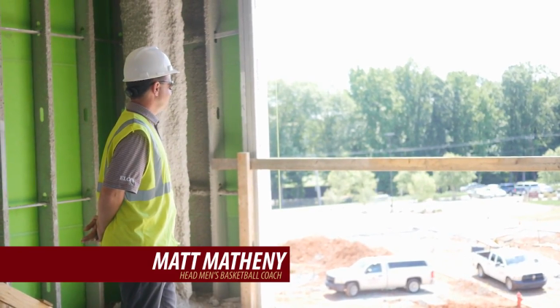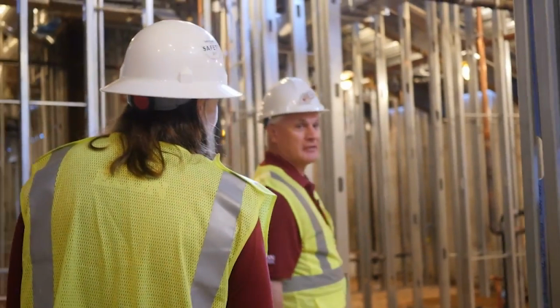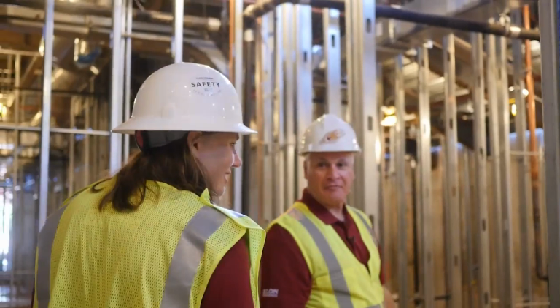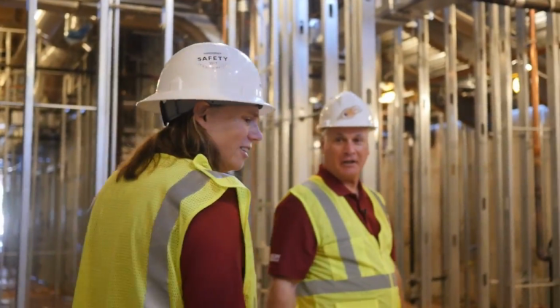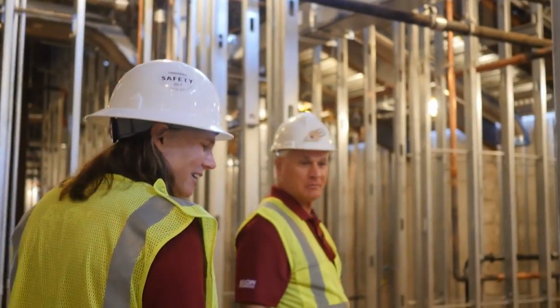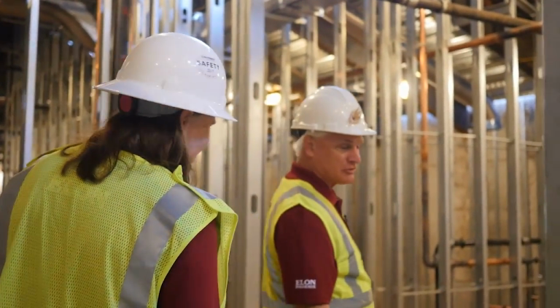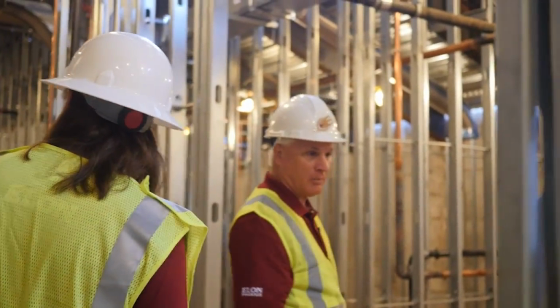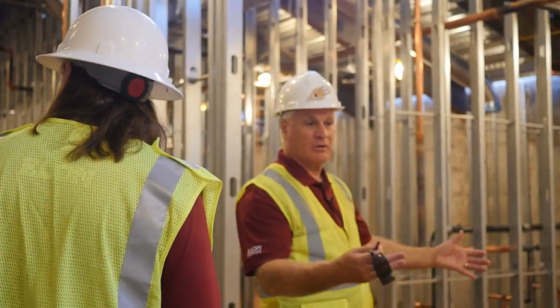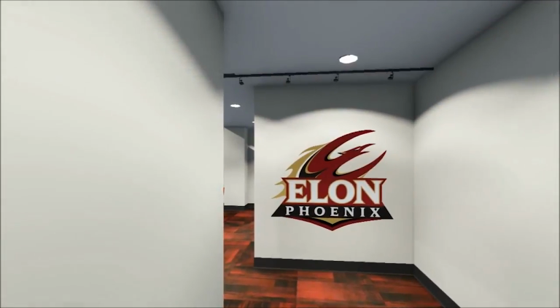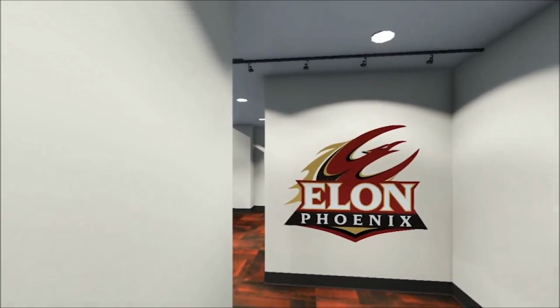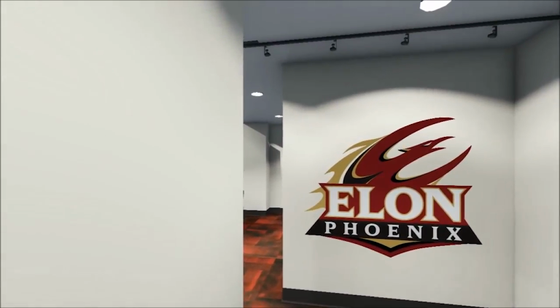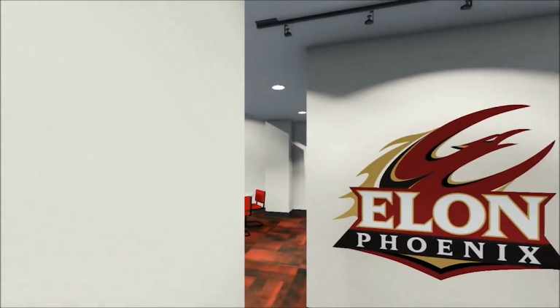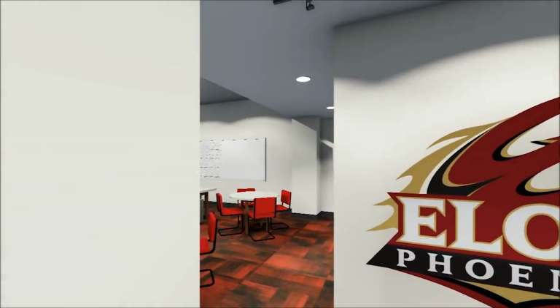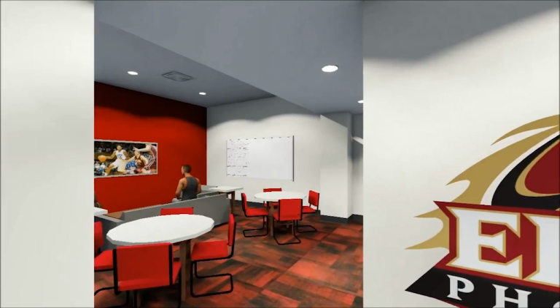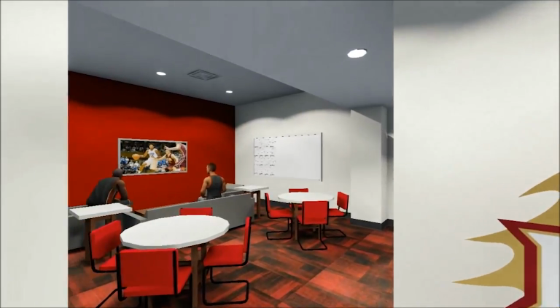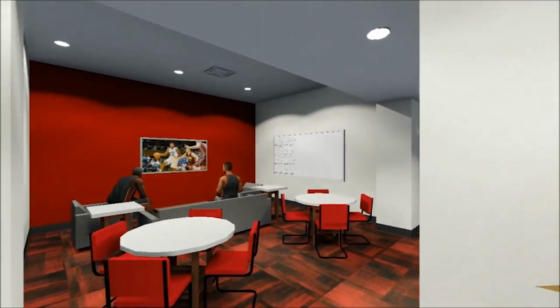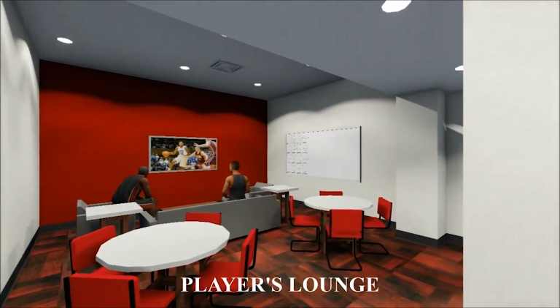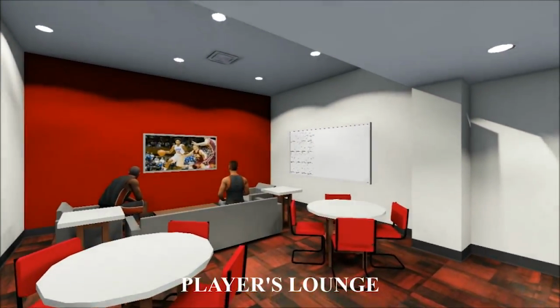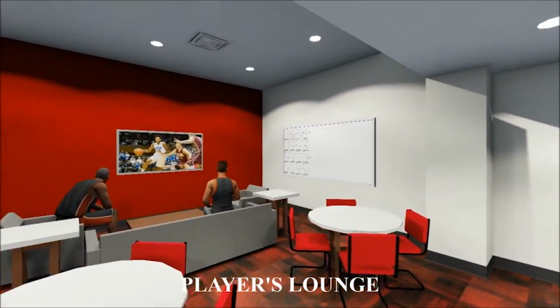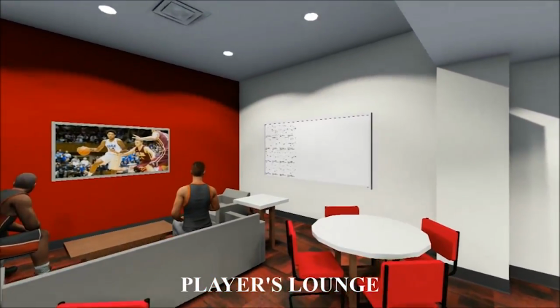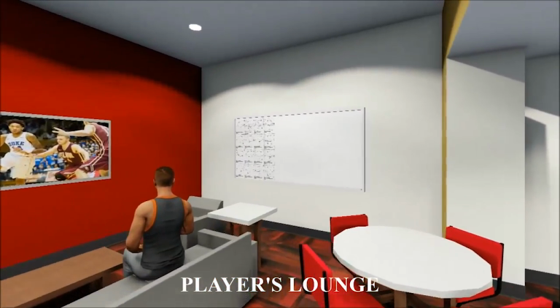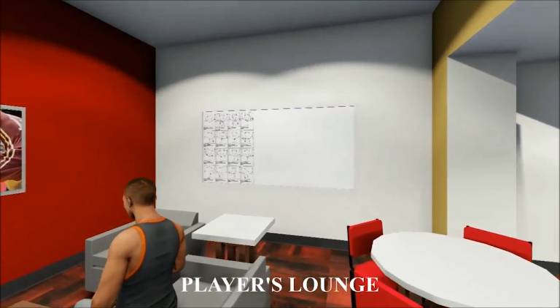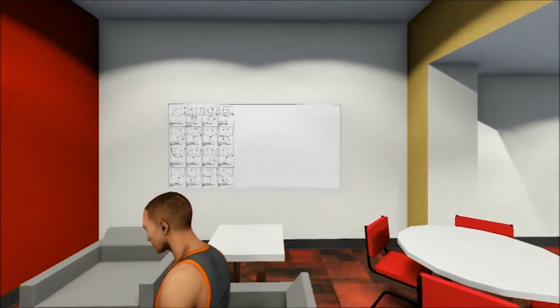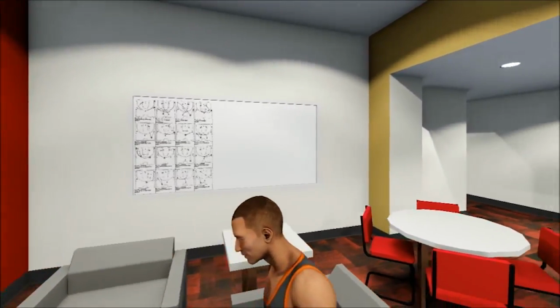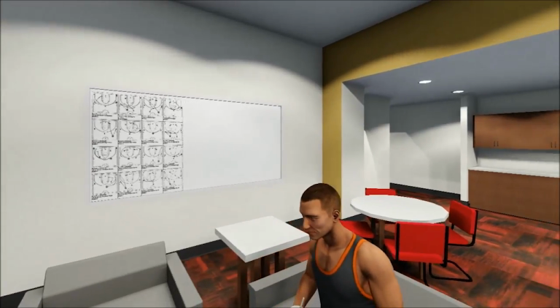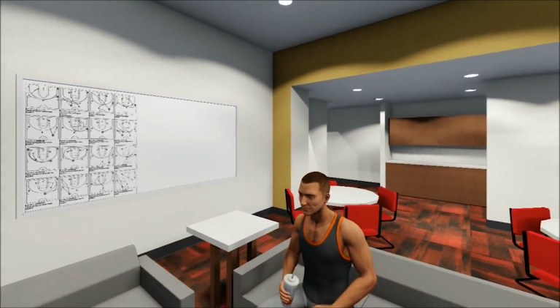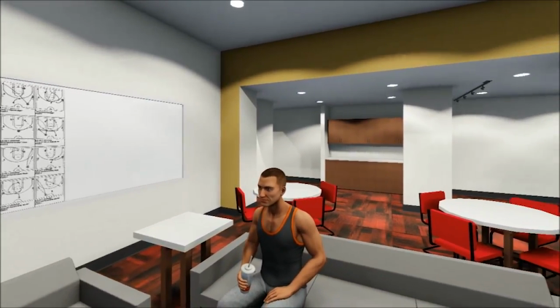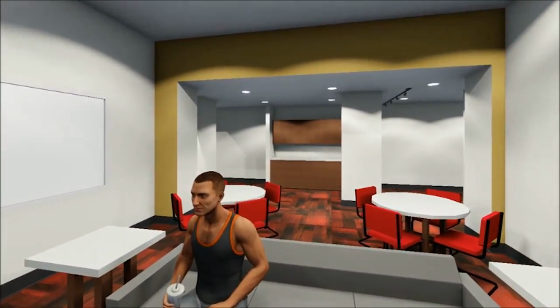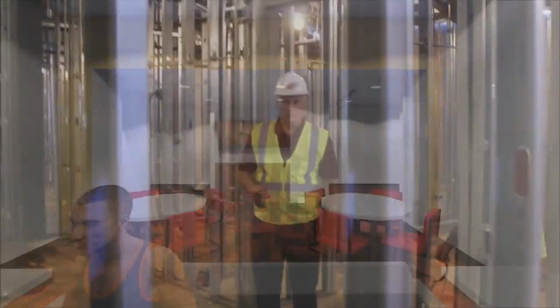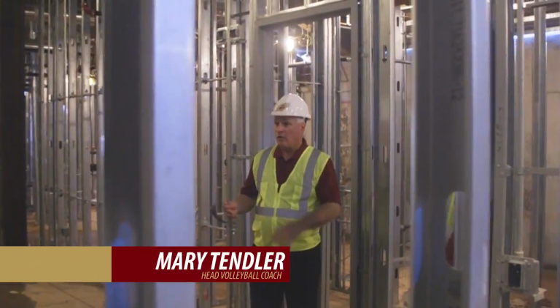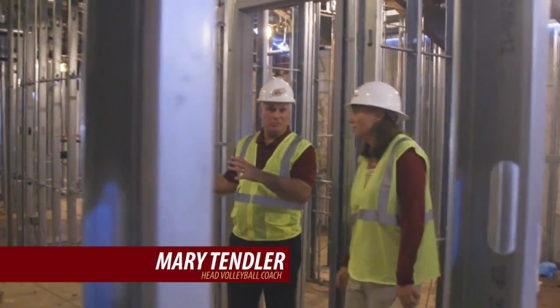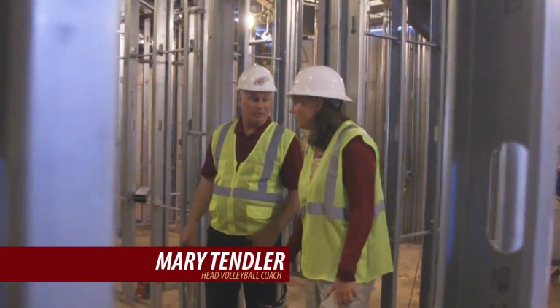You're not even in half of it yet, which is amazing. So you come in here to a lounge area. The locker room area is even bigger than this right here — all of it is big space.